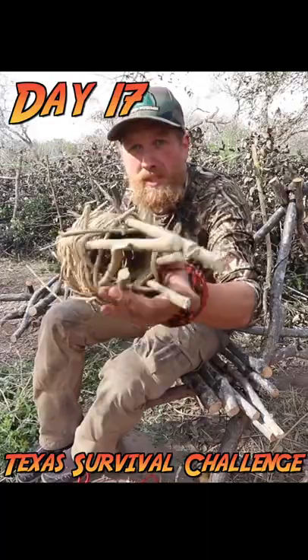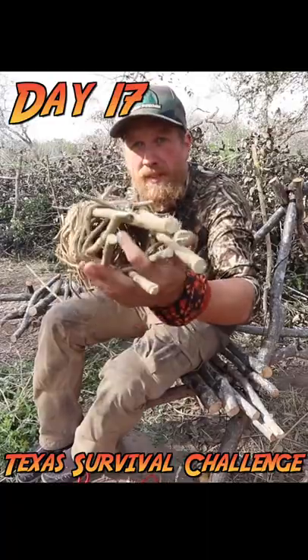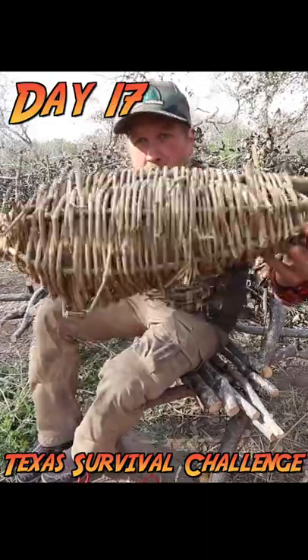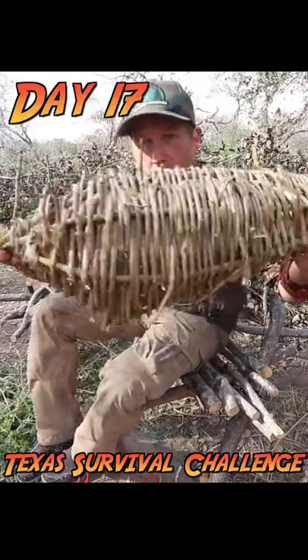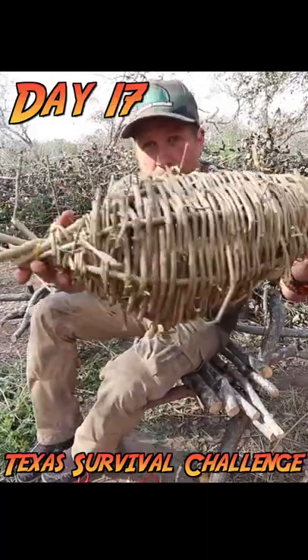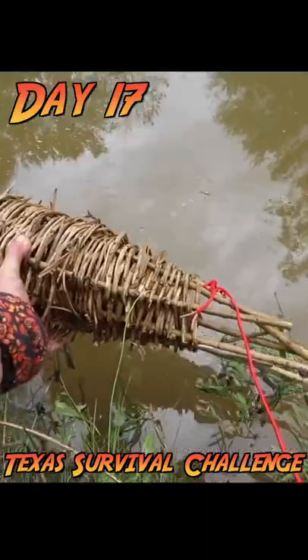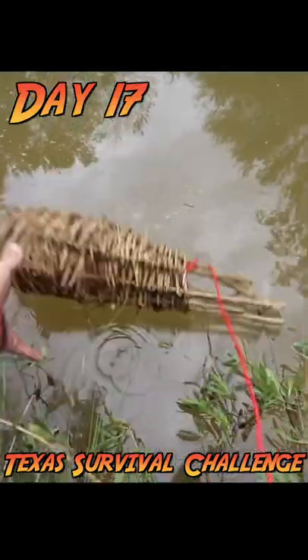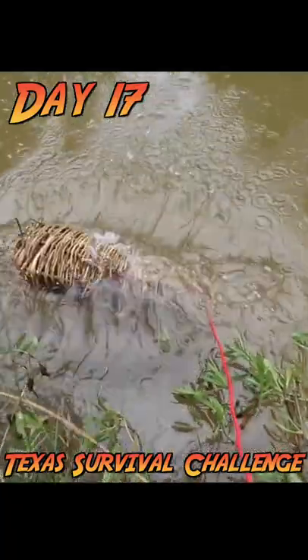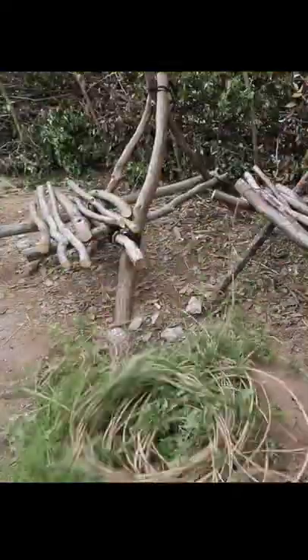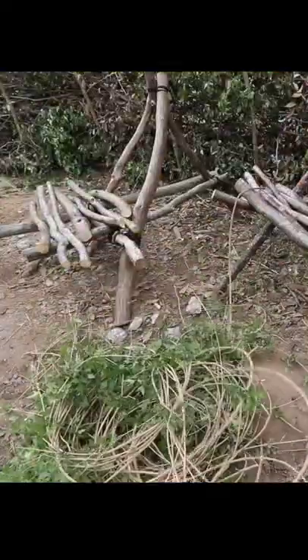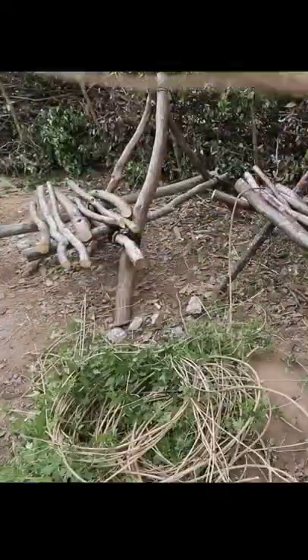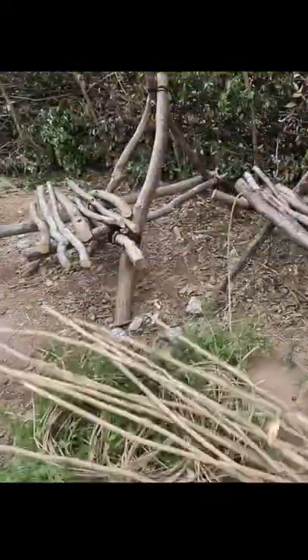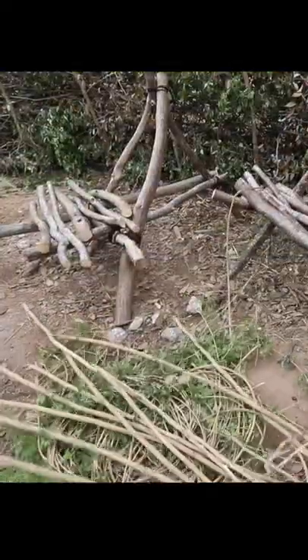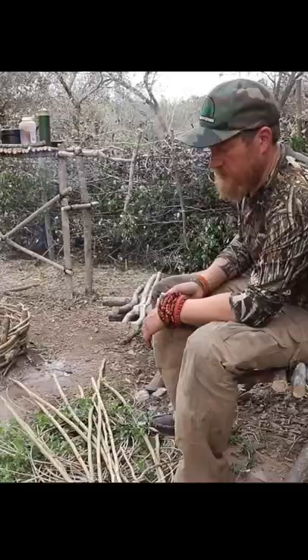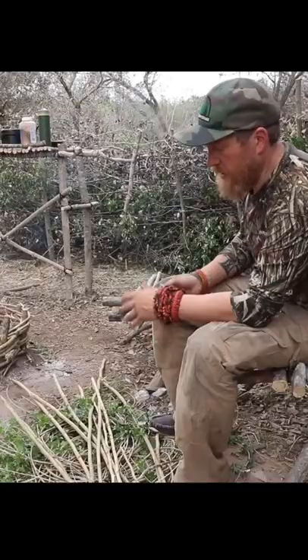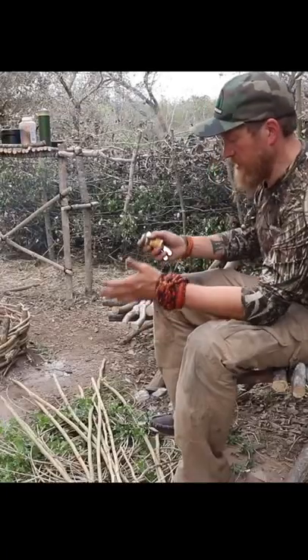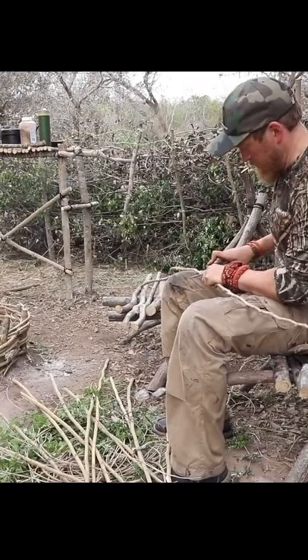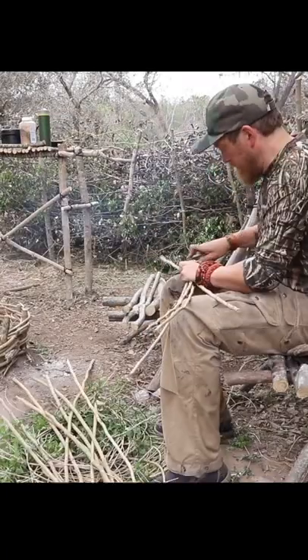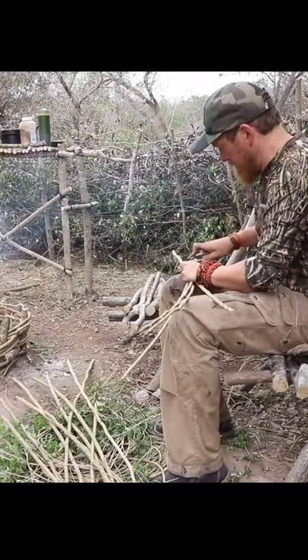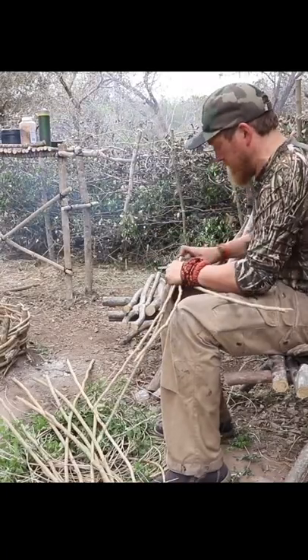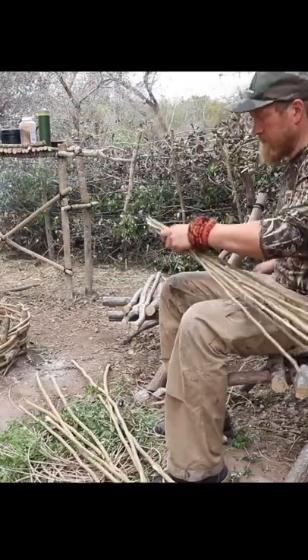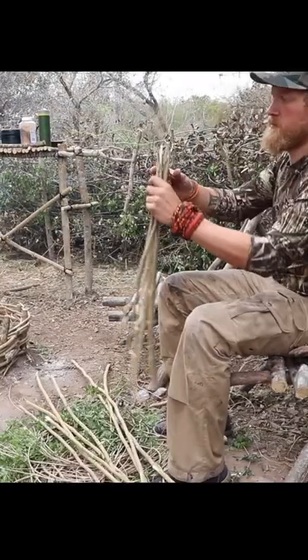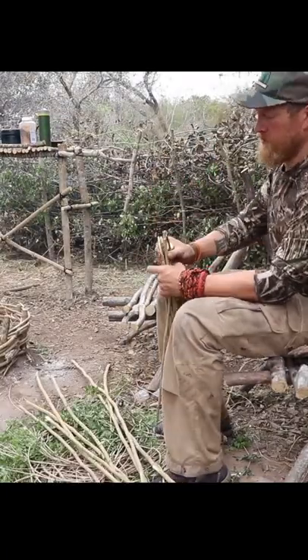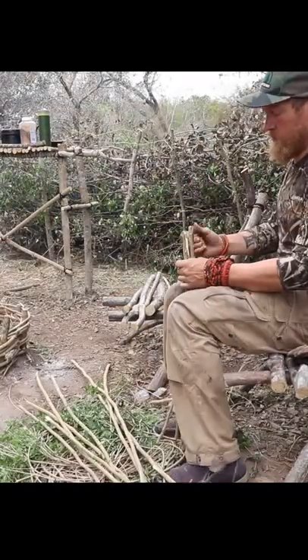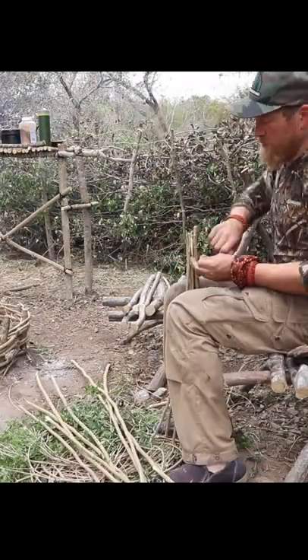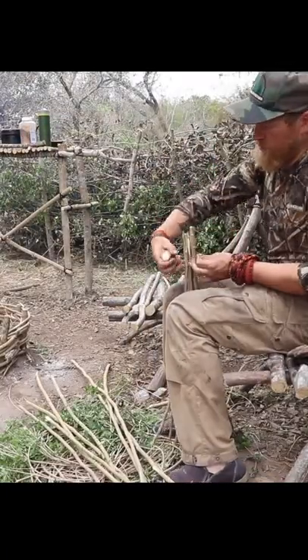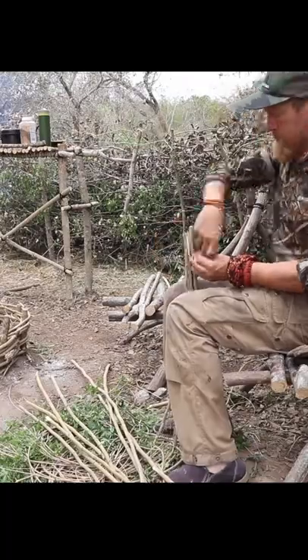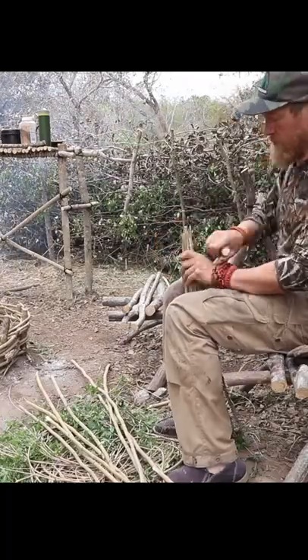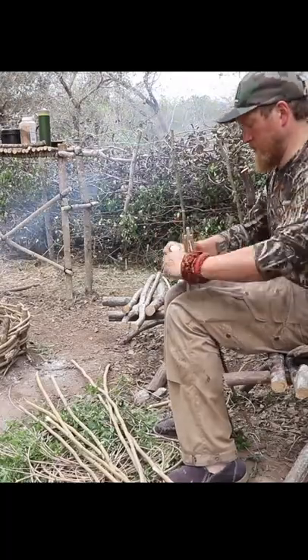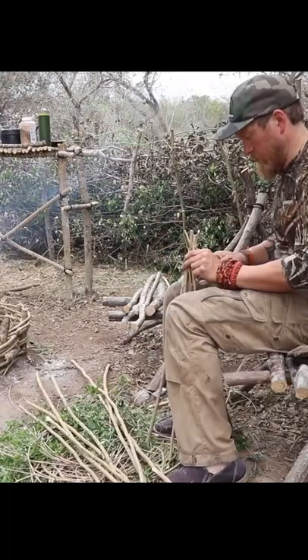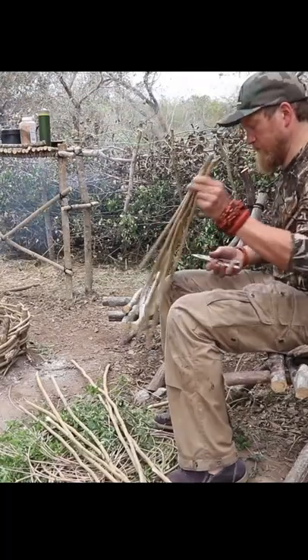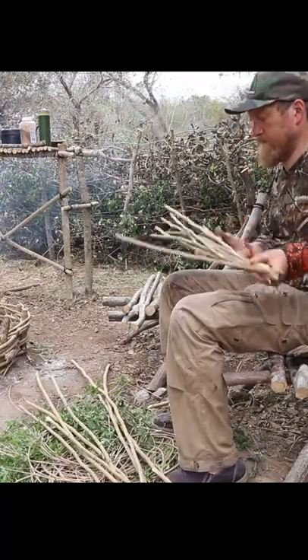Day 17, time for a bushcraft crawdad trap. Alright guys, I got myself some sticks, some nightshade vine I believe, a little bit of wire. I'm going to make a primitive crawdad trap.